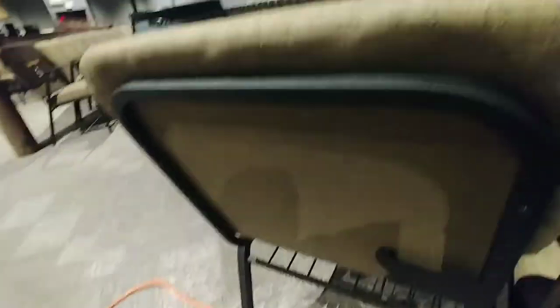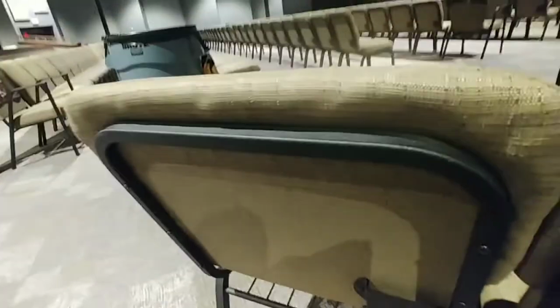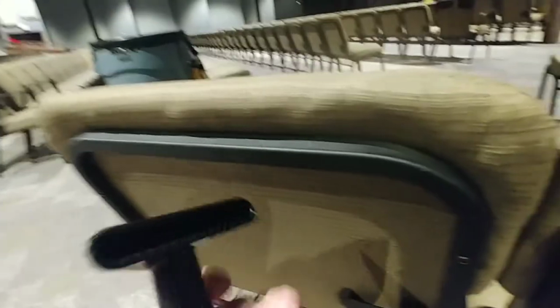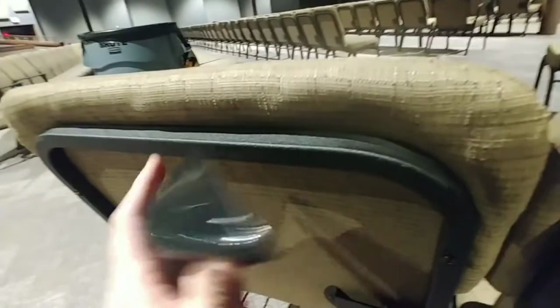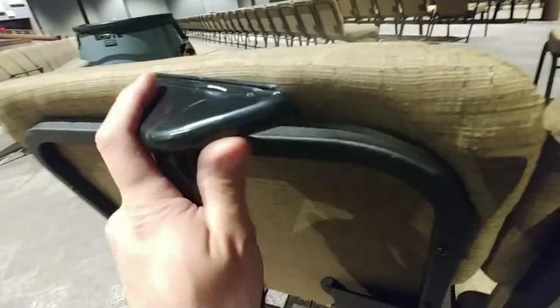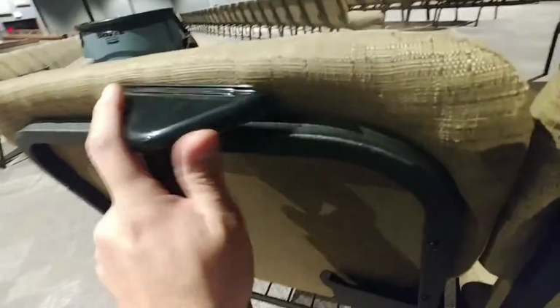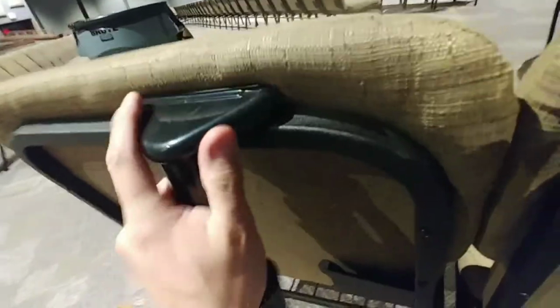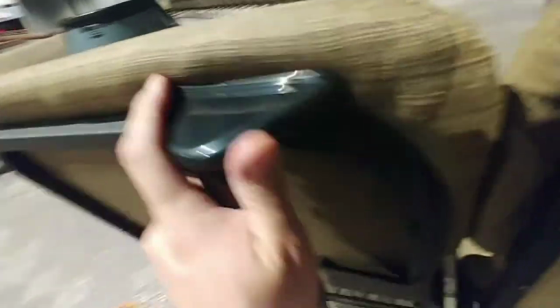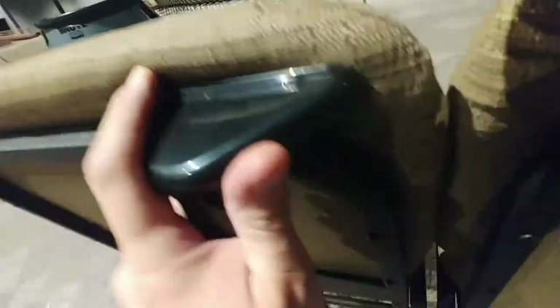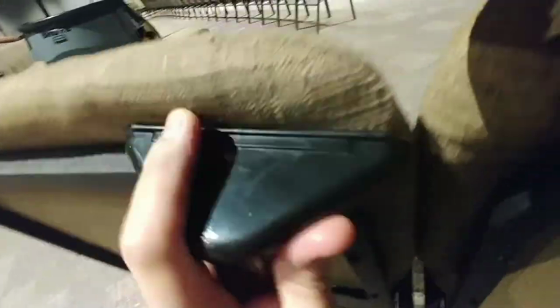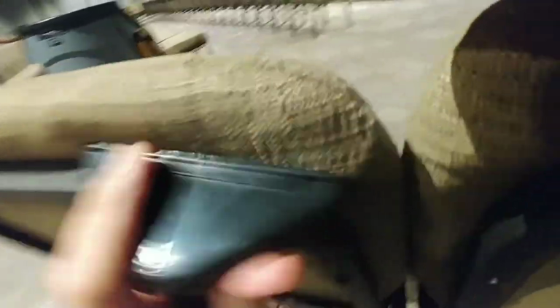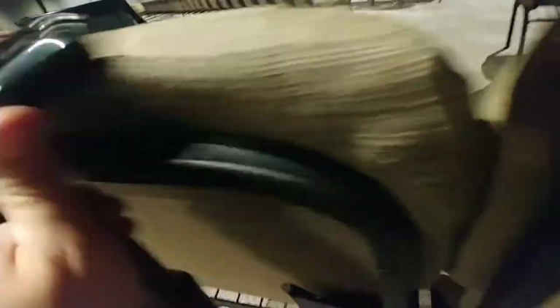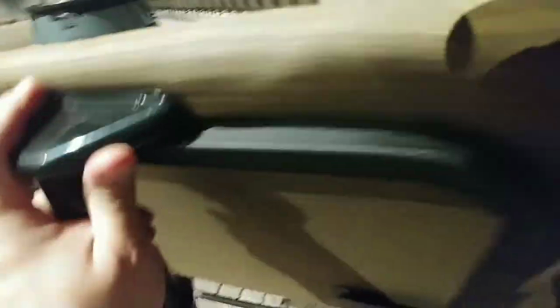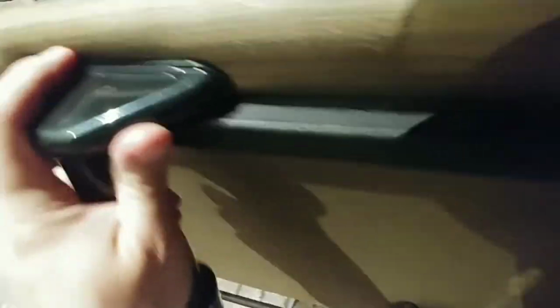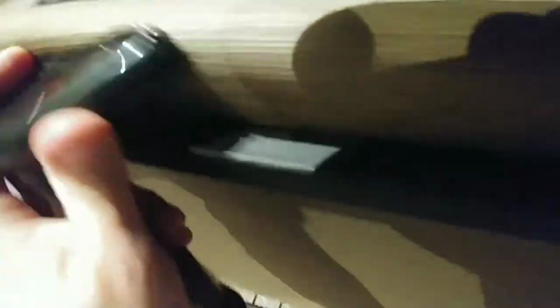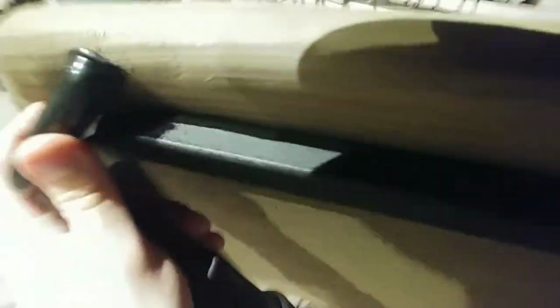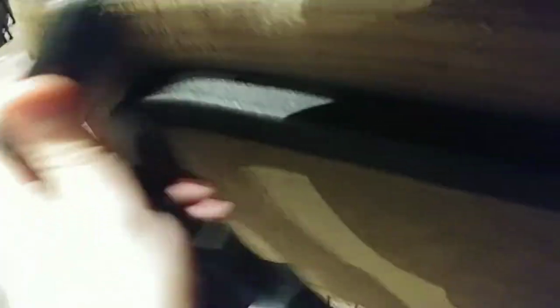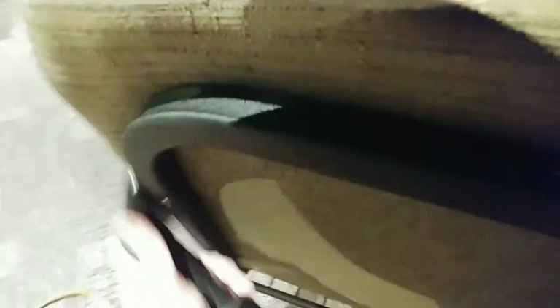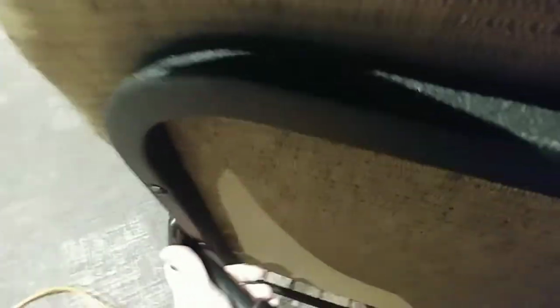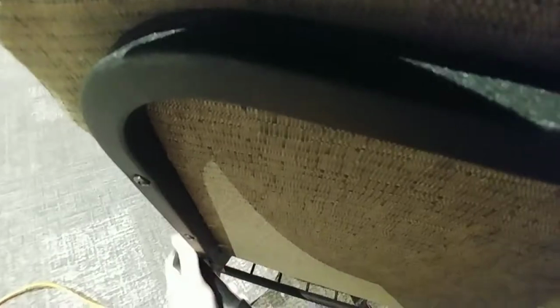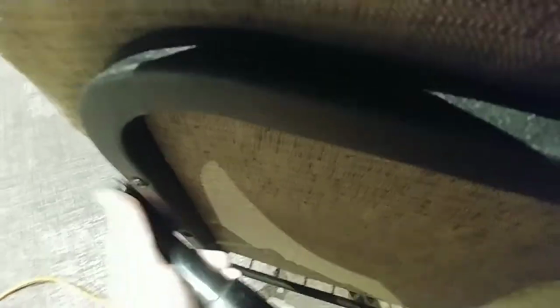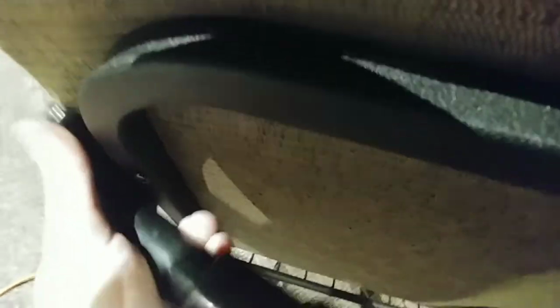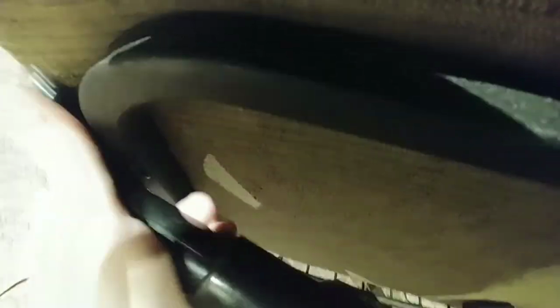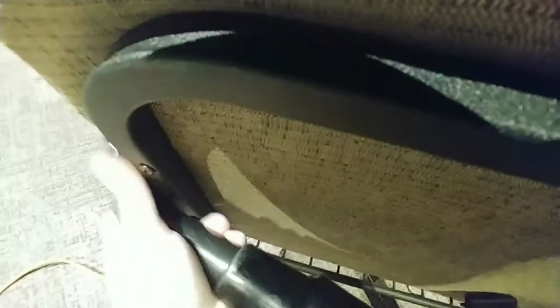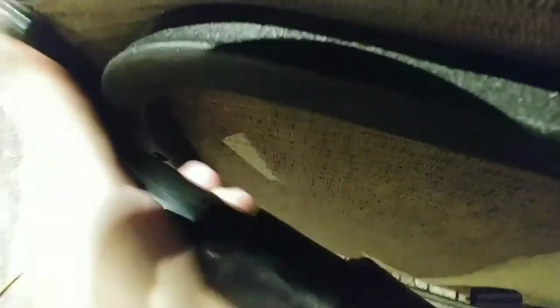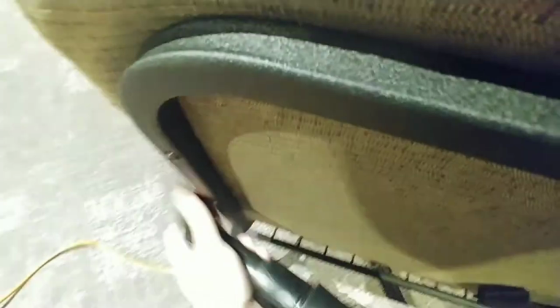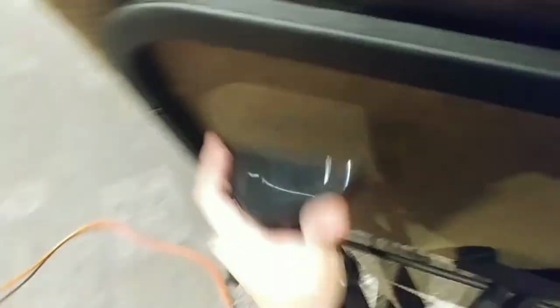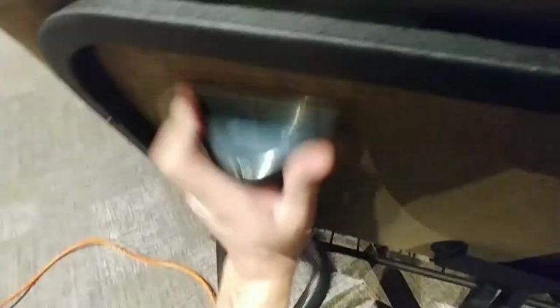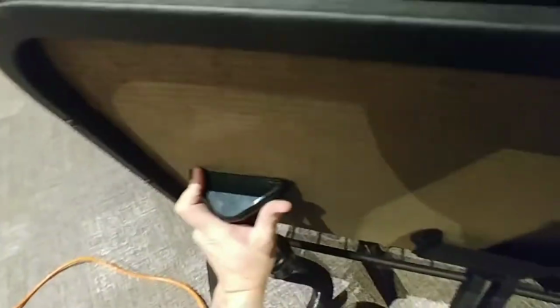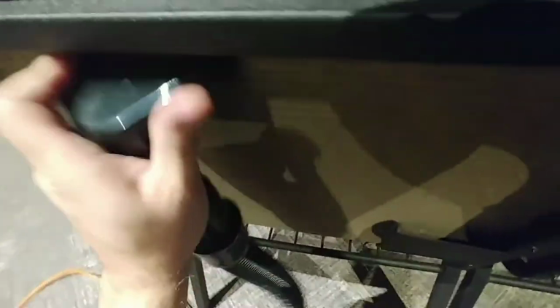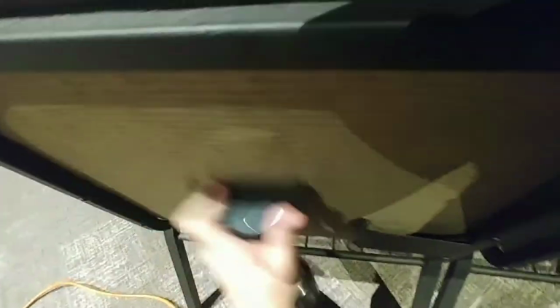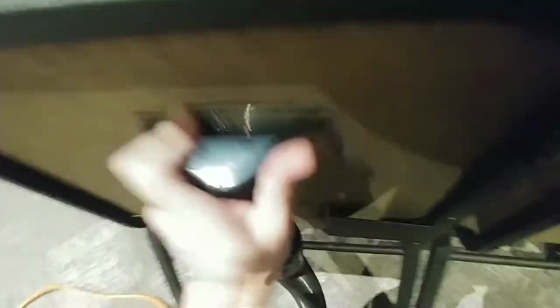Now I'll get the sides here real quick and then do the back.